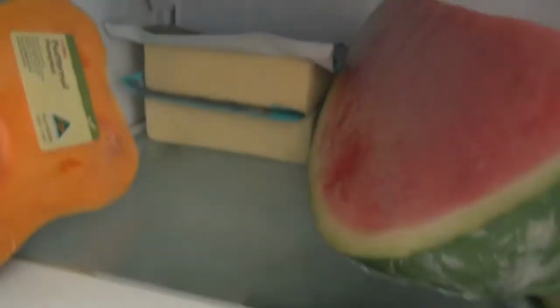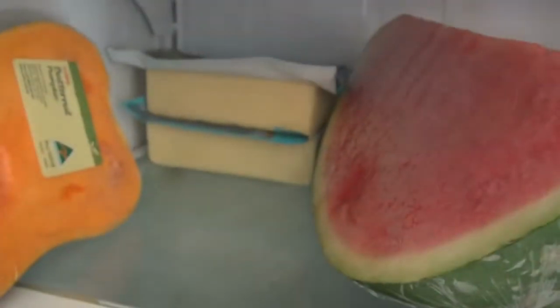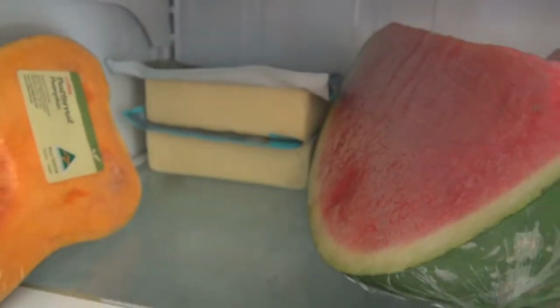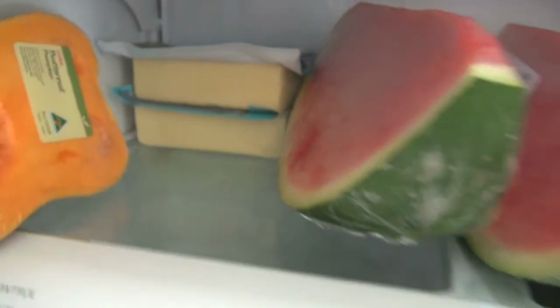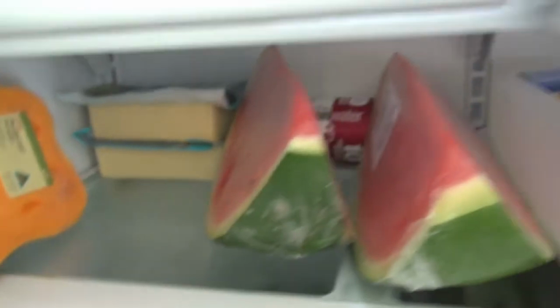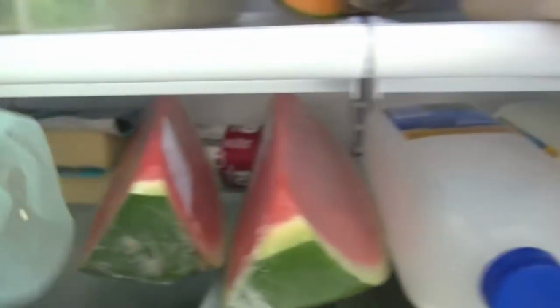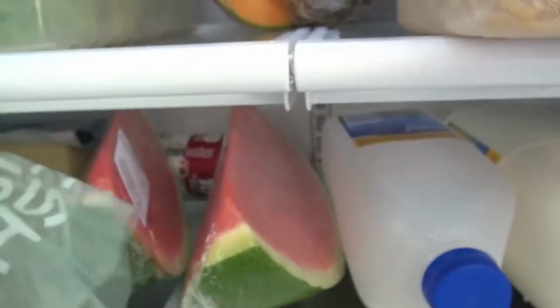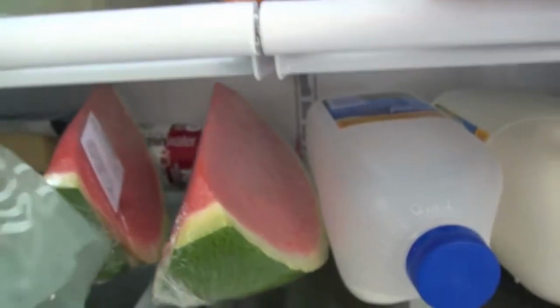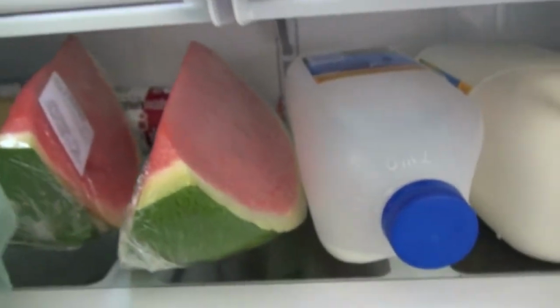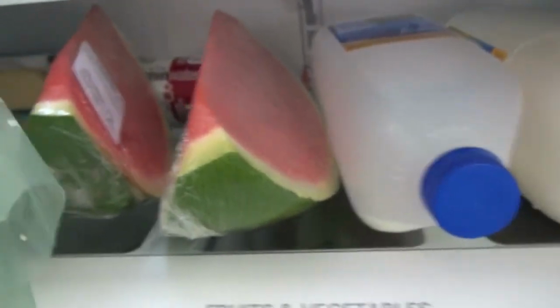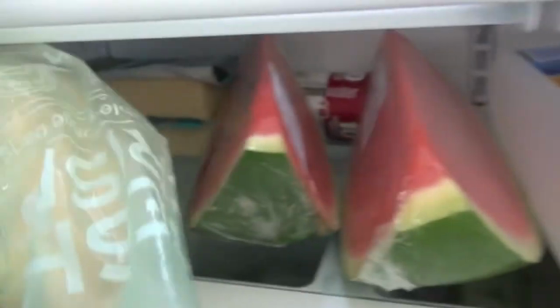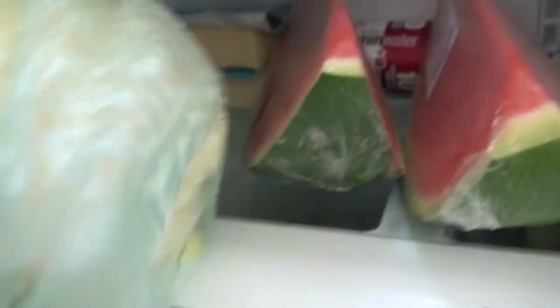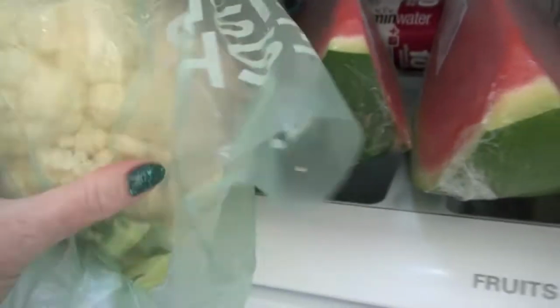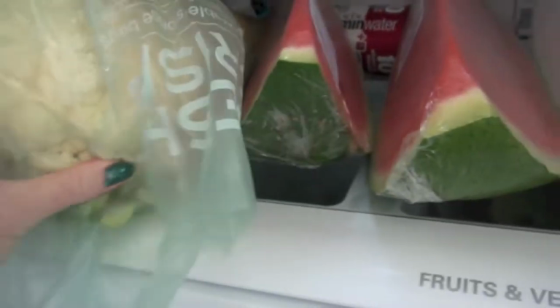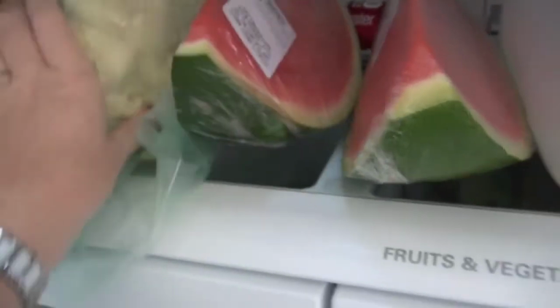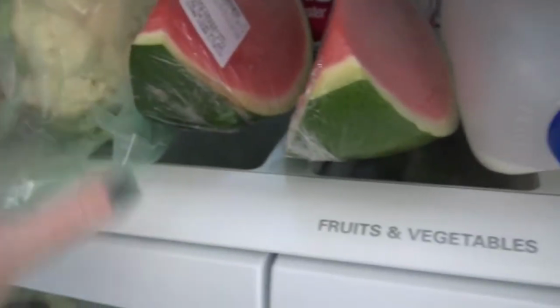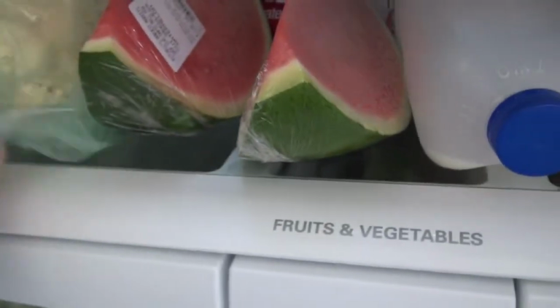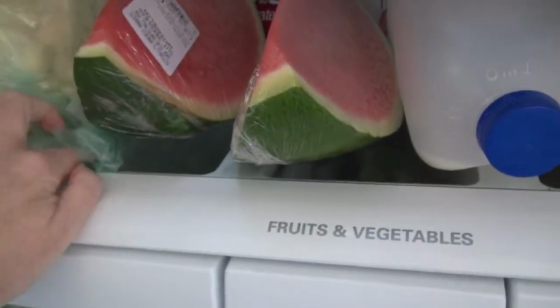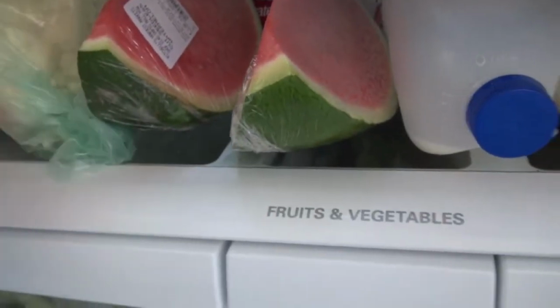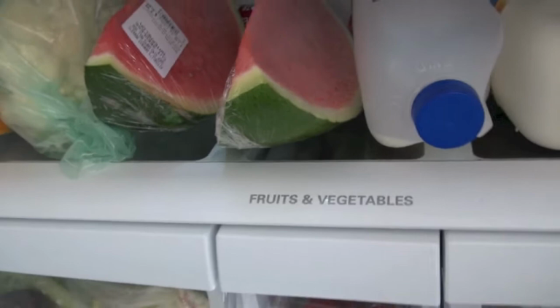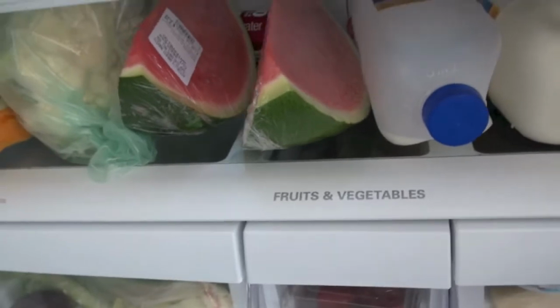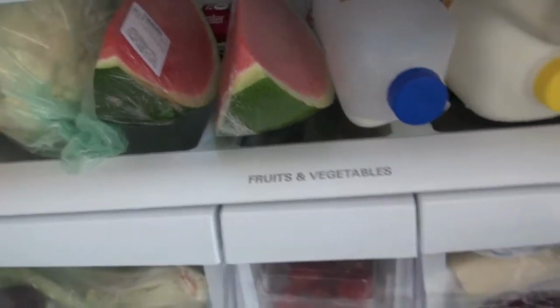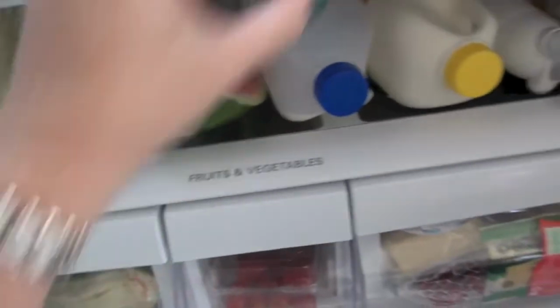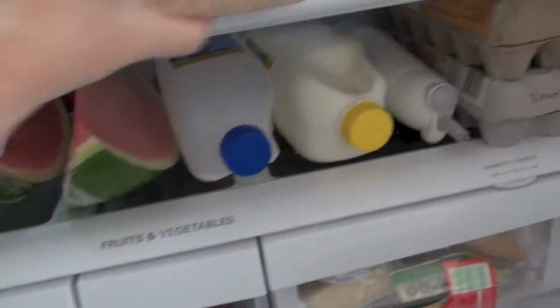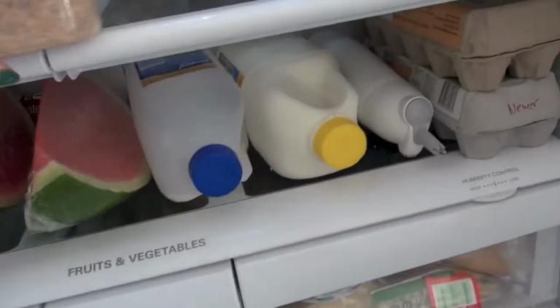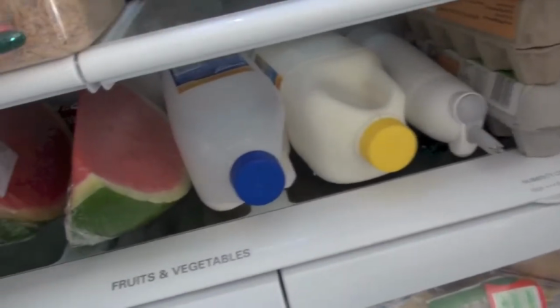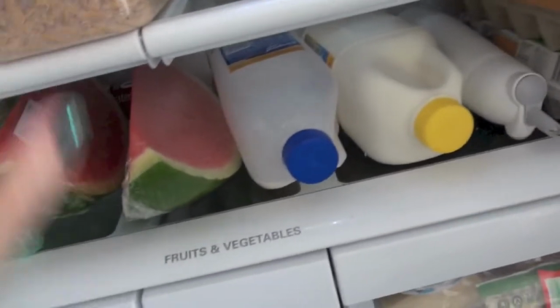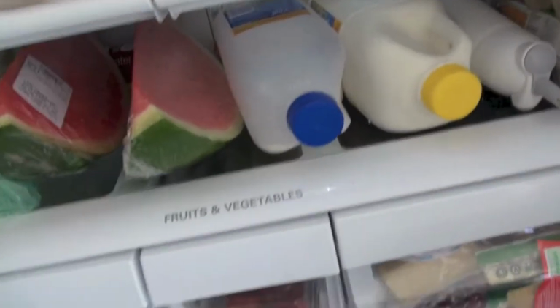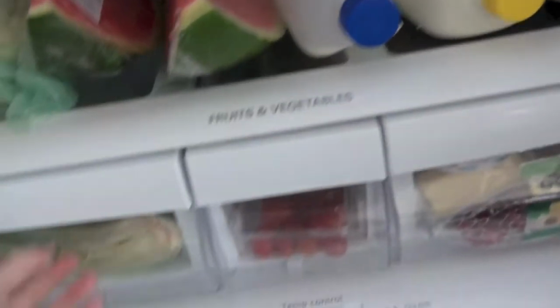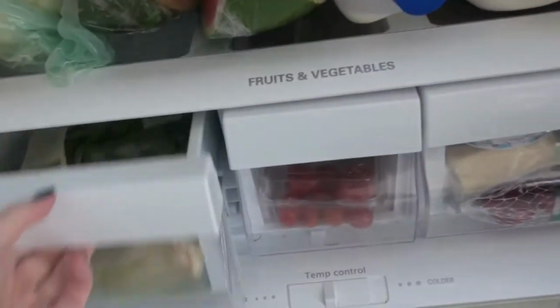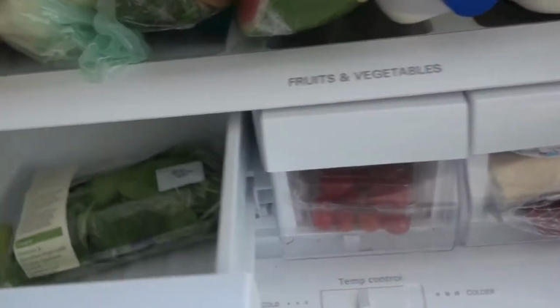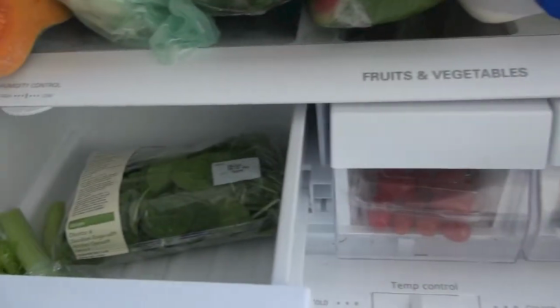And some spare blocks of cheese — they don't fit in my cheese drawer. I buy the big blocks and grate them myself. I prefer that to the pre-bought grated stuff — it's pretty horrid.